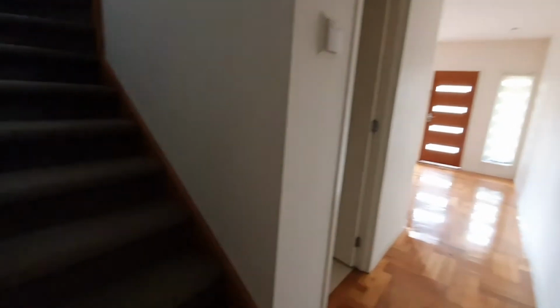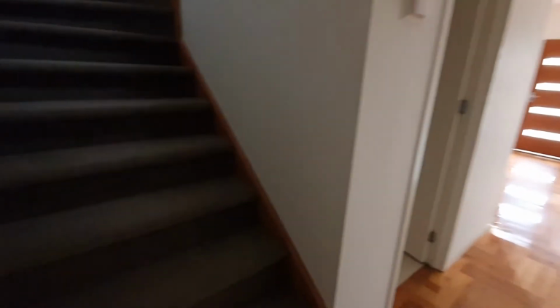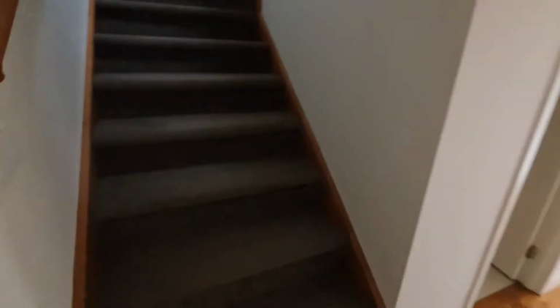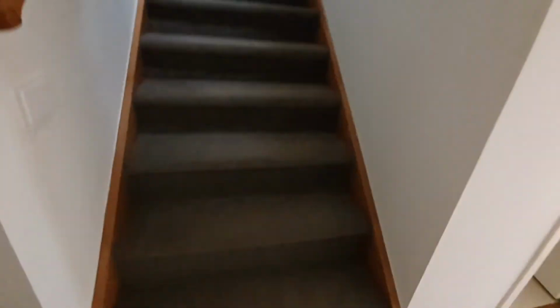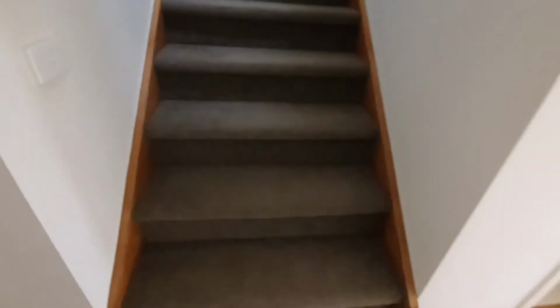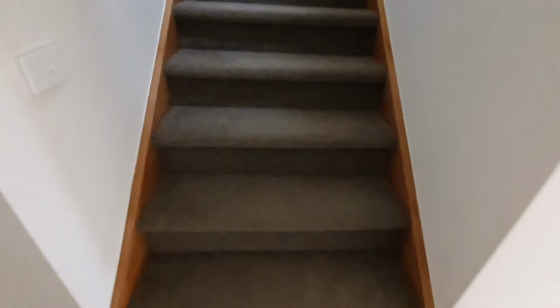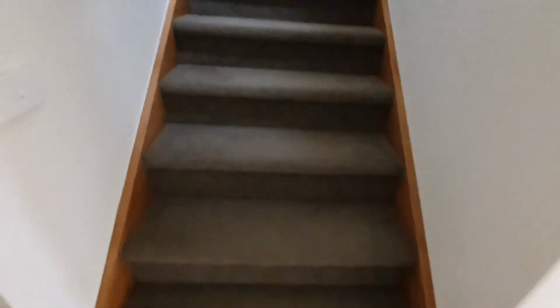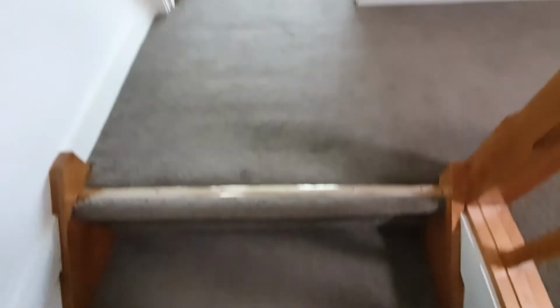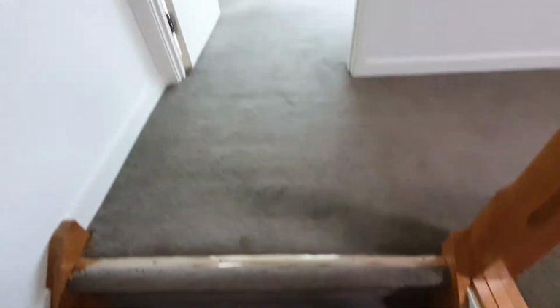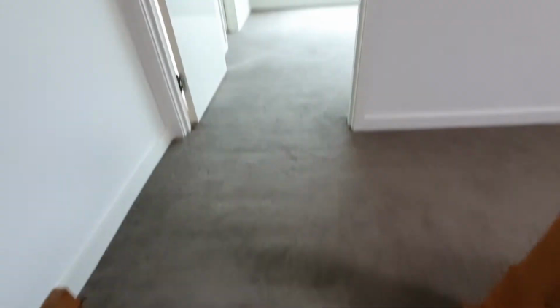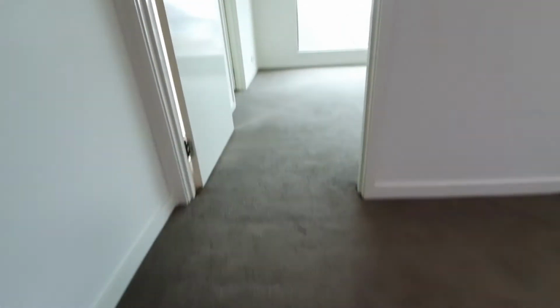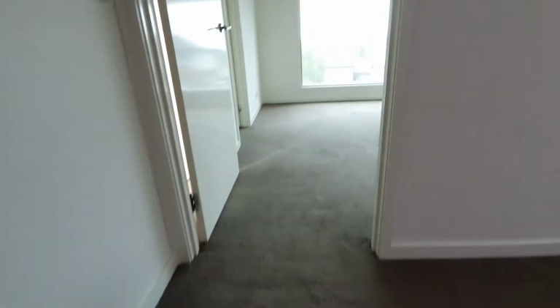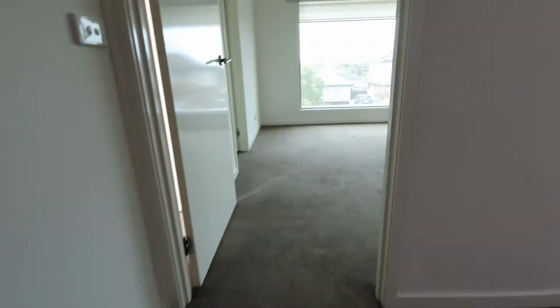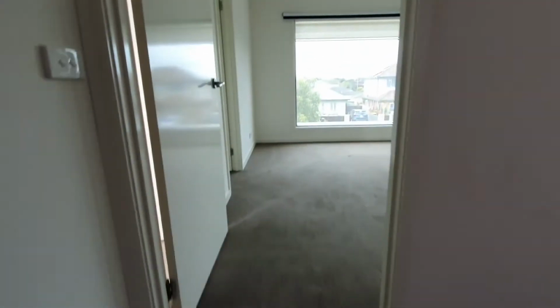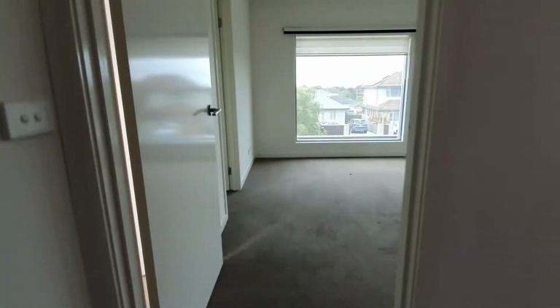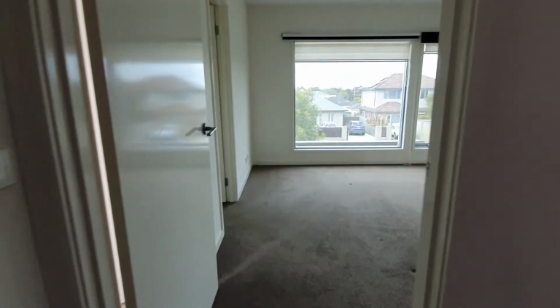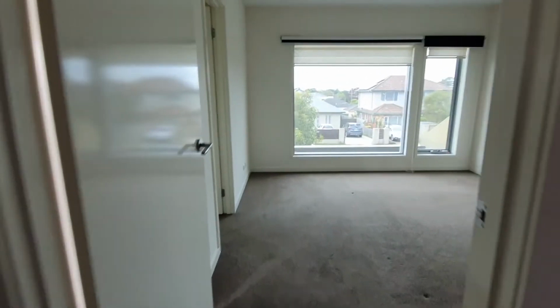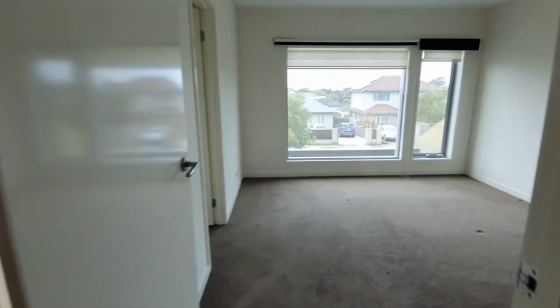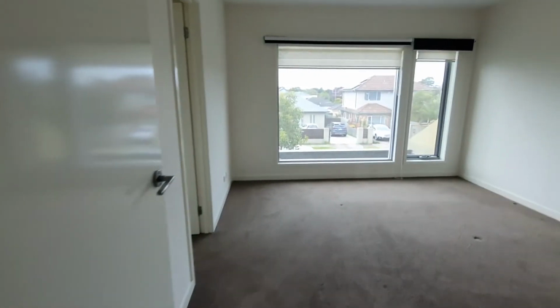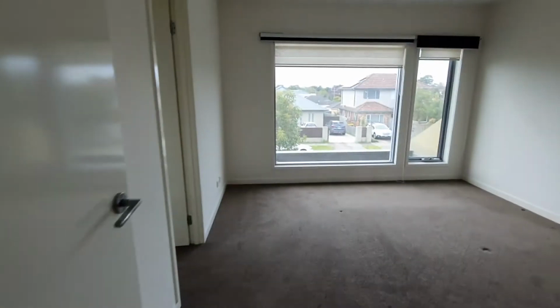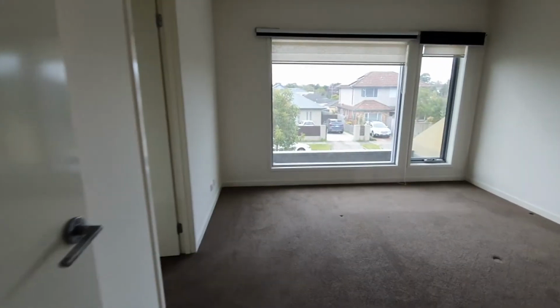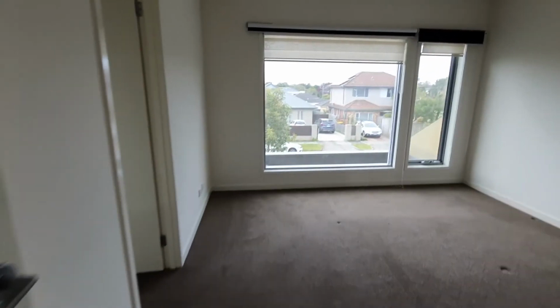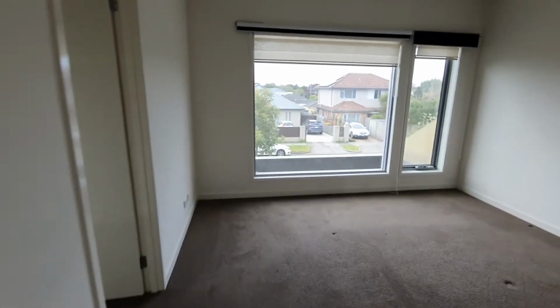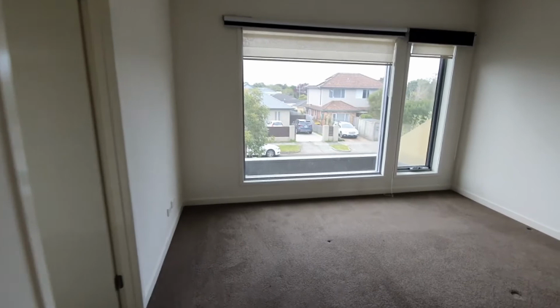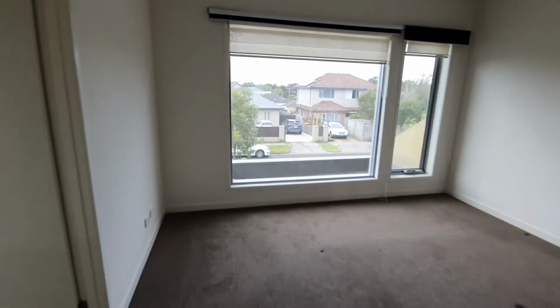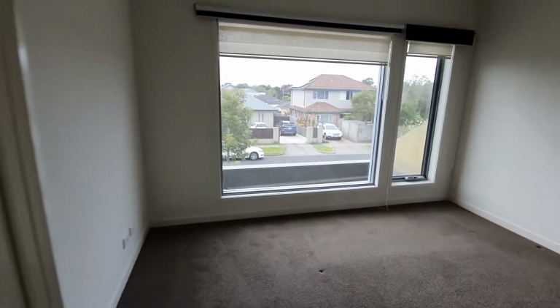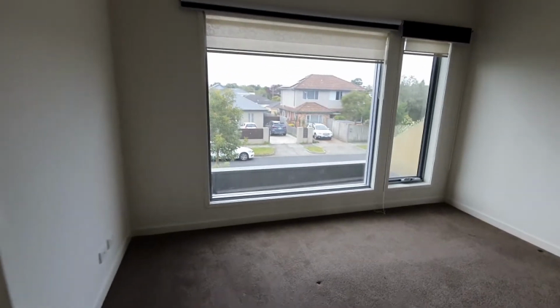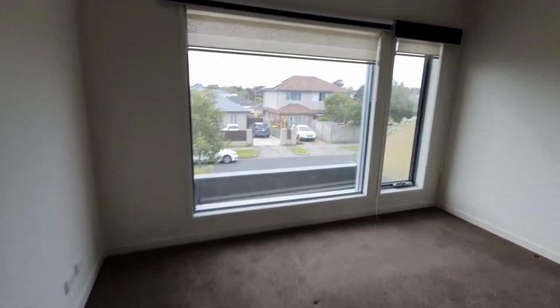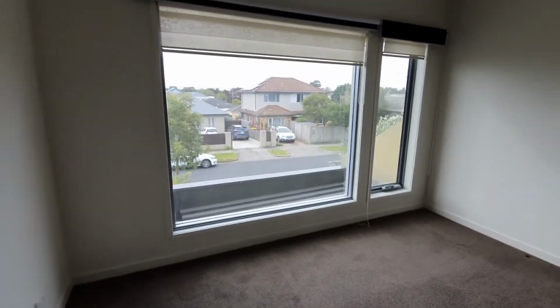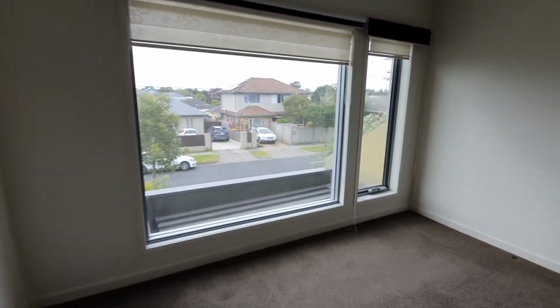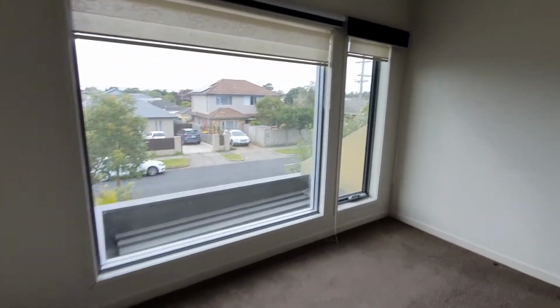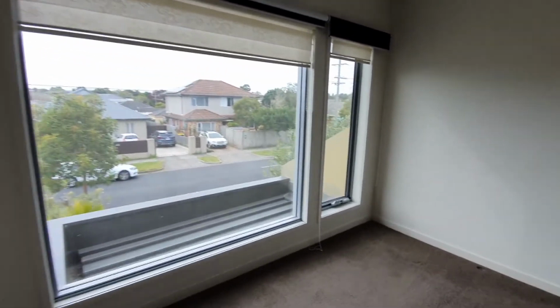Let's take a look upstairs. Upstairs we find the first bedroom with walk-in robes and wall heater.